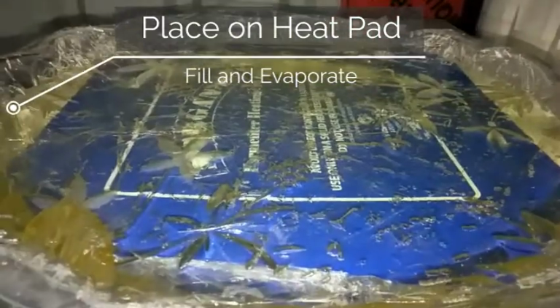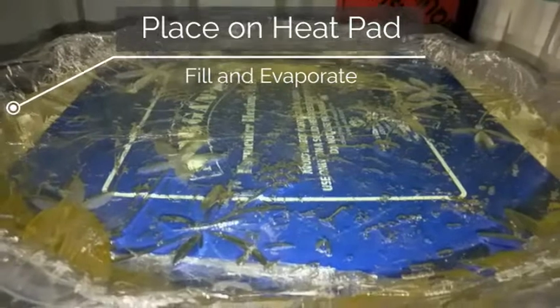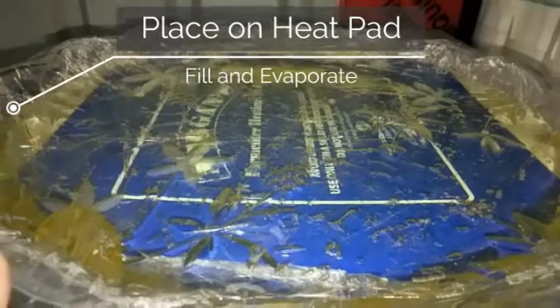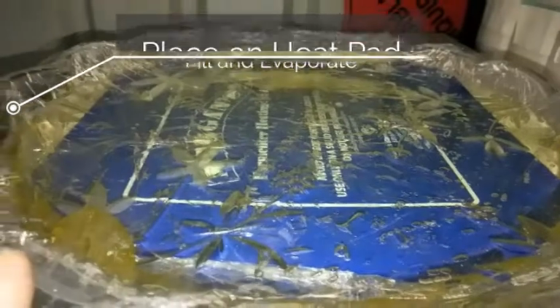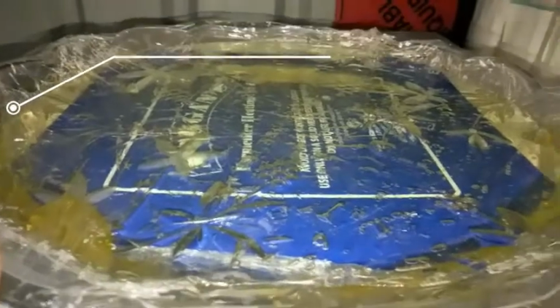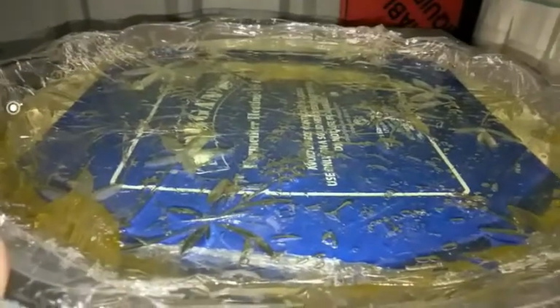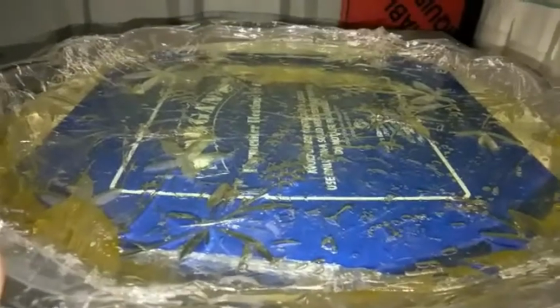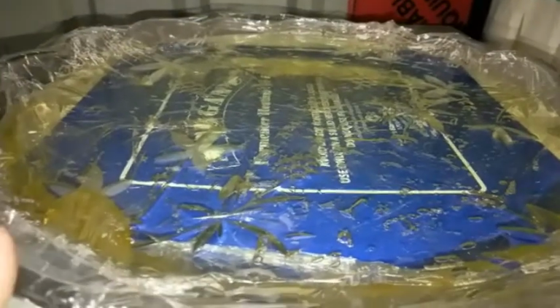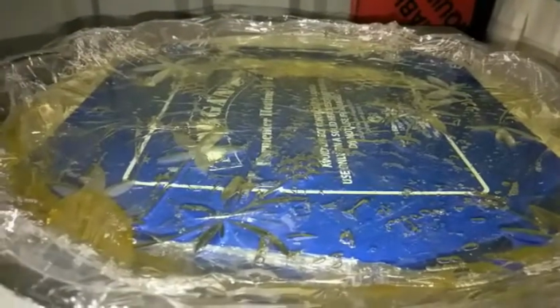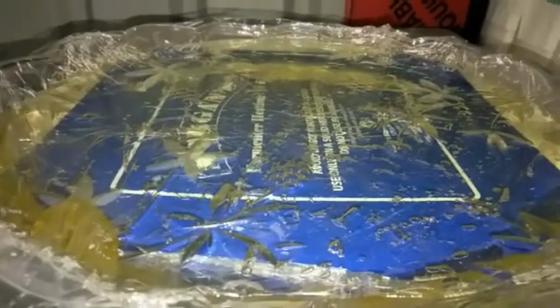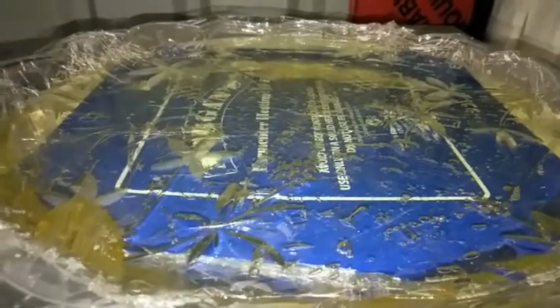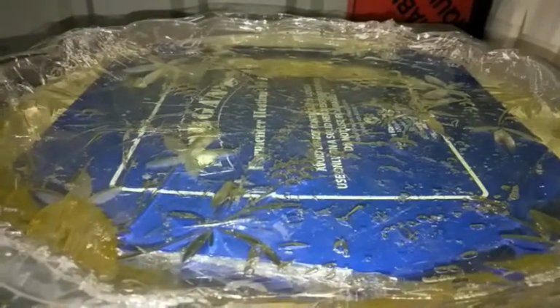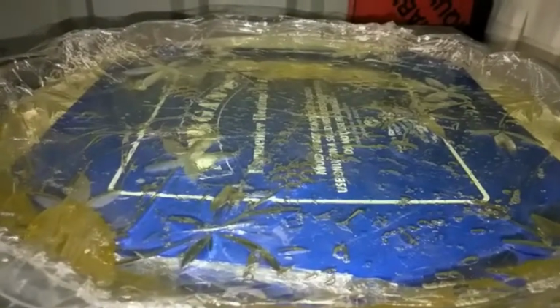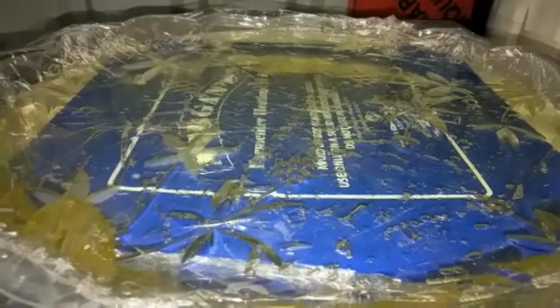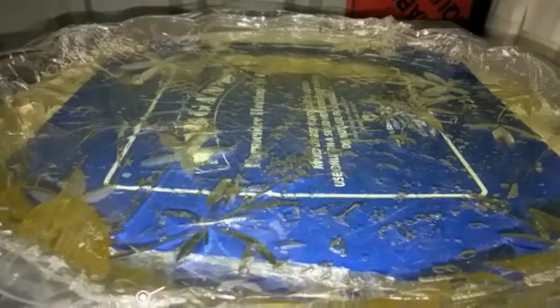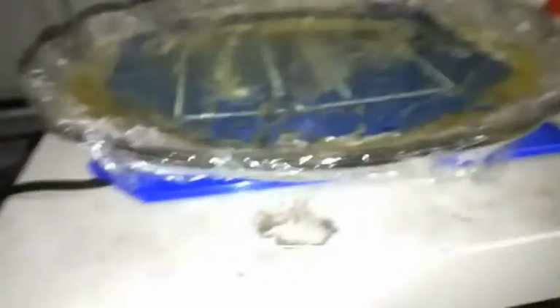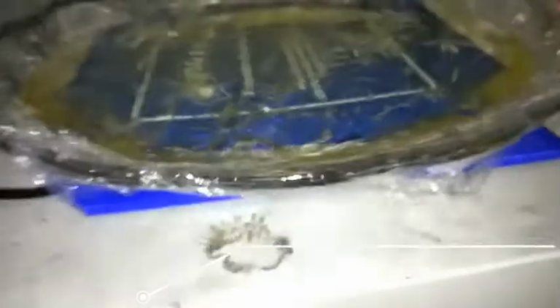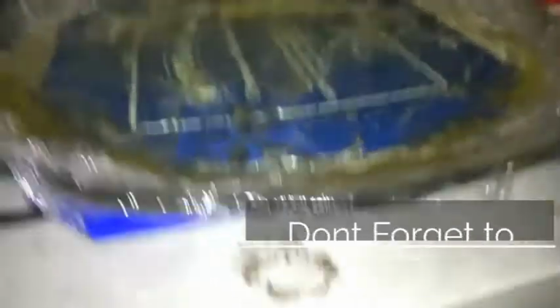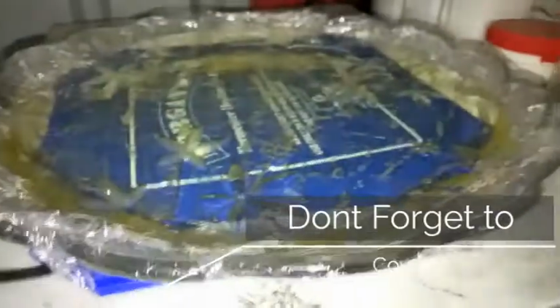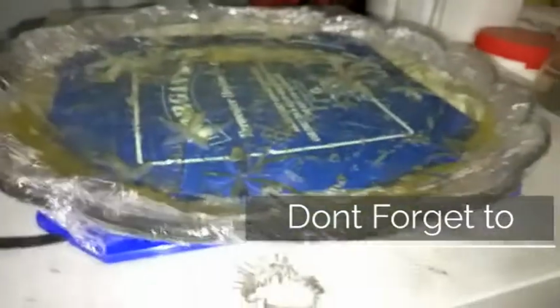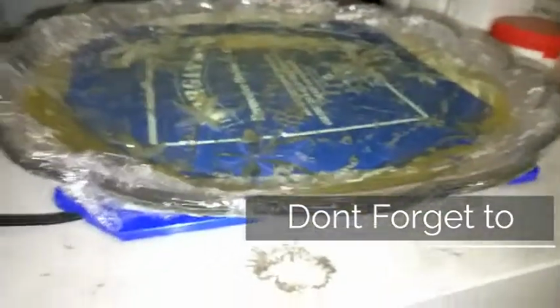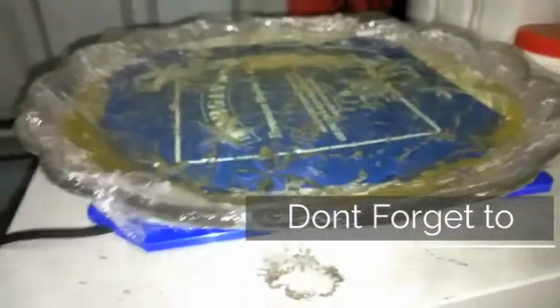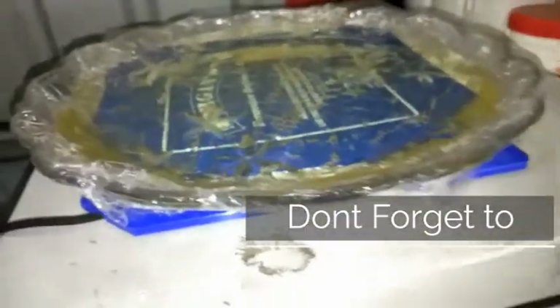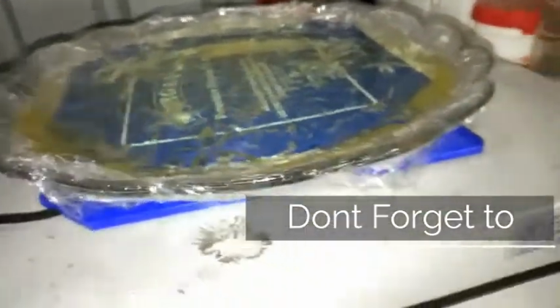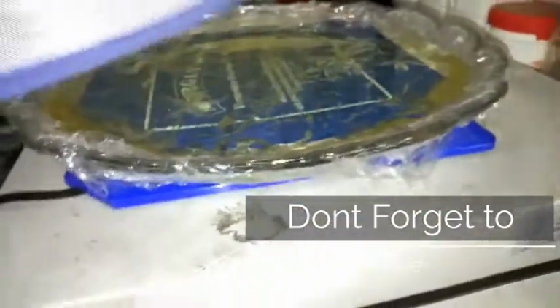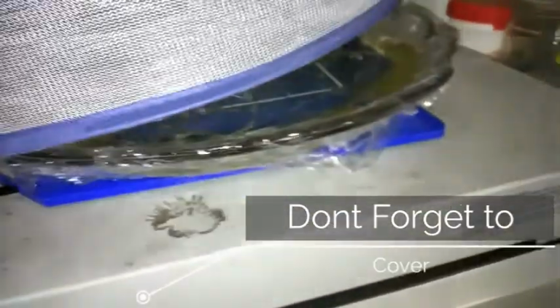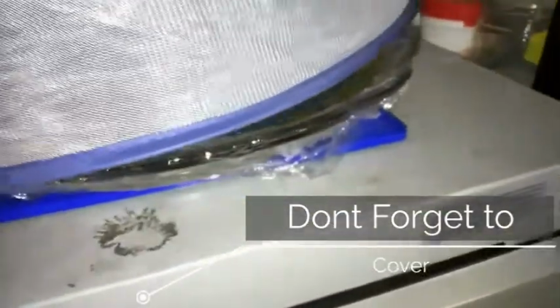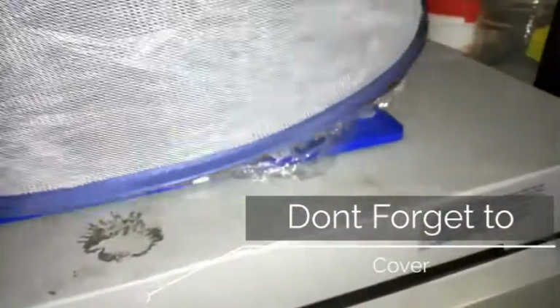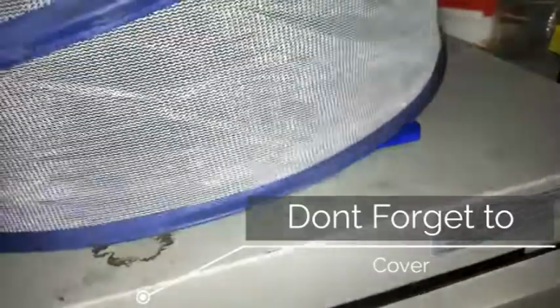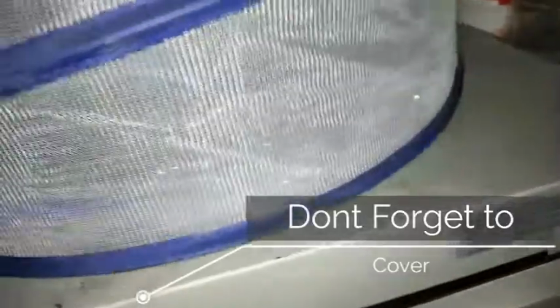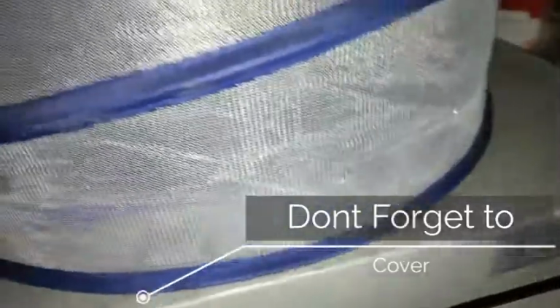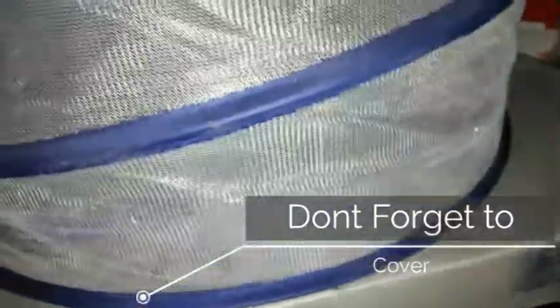This will probably take a week to evaporate, and so then another week to evaporate the other half. And don't forget to put some sort of cover over it so you don't get any crap in there.